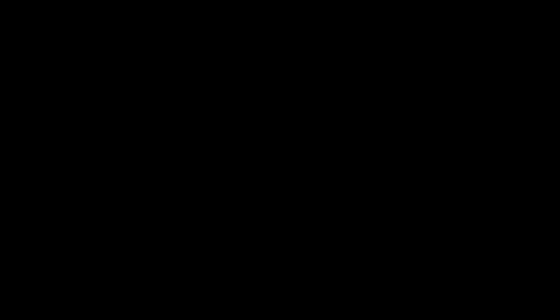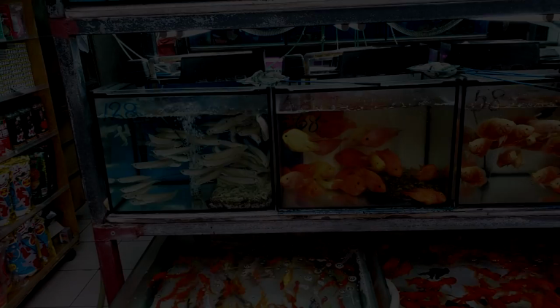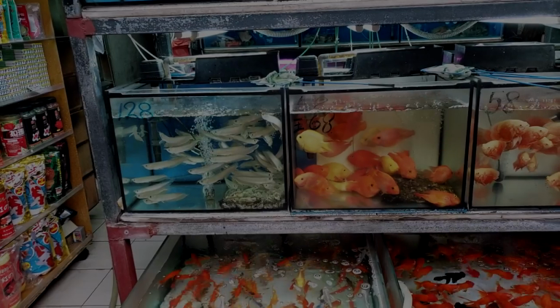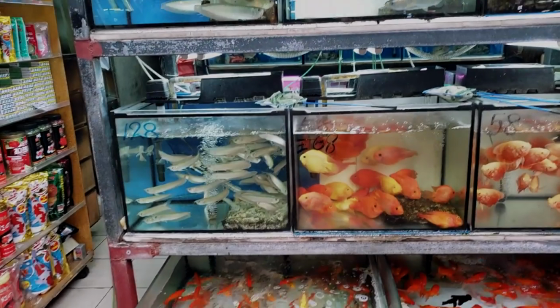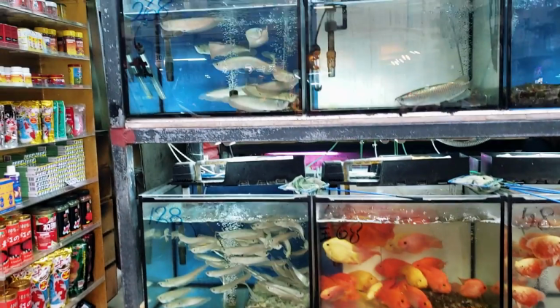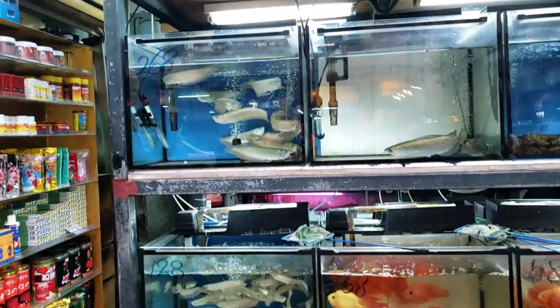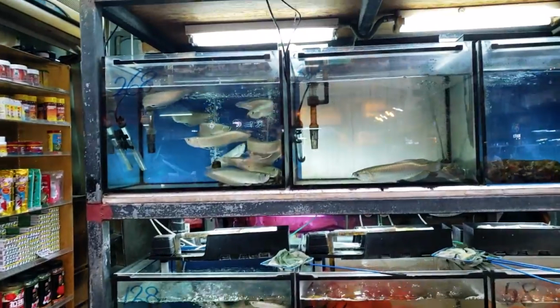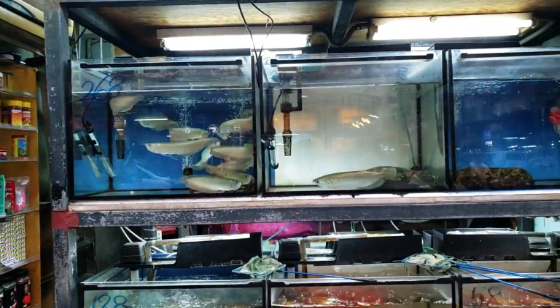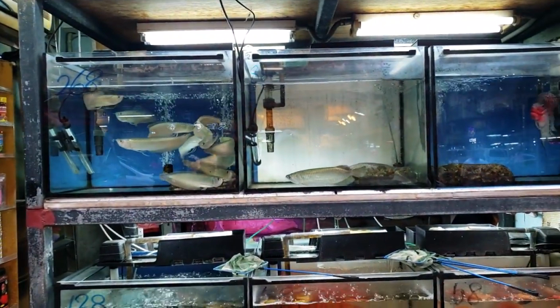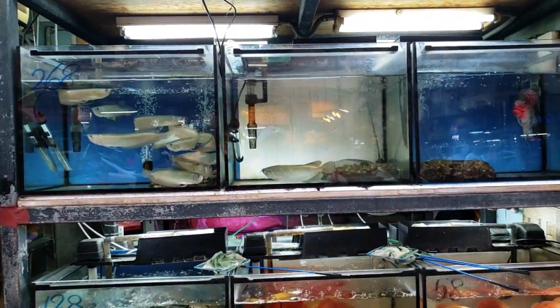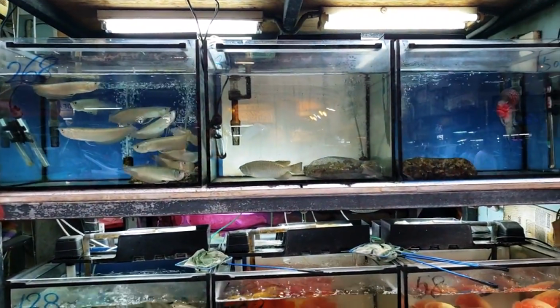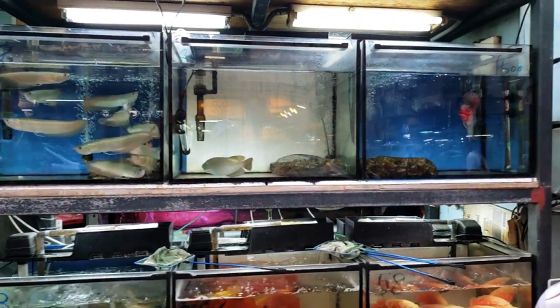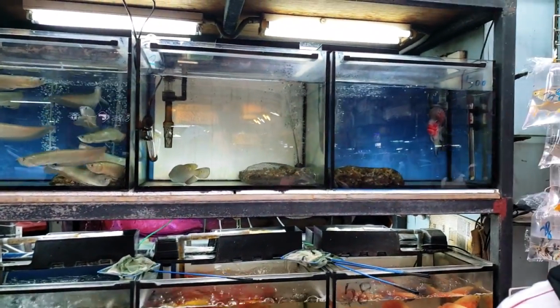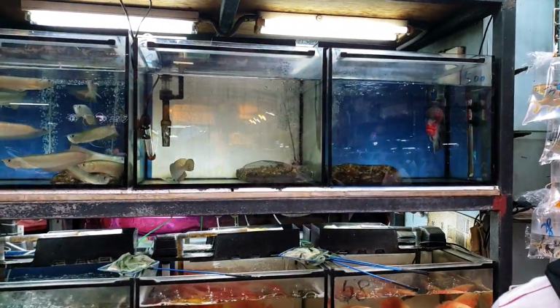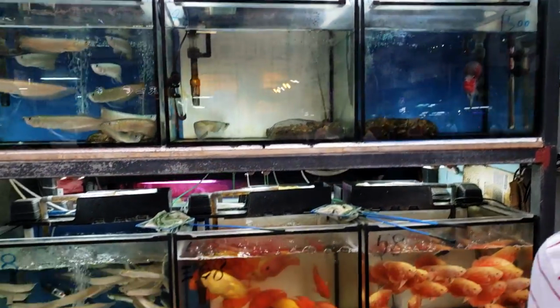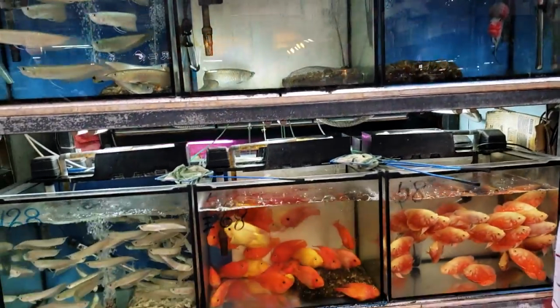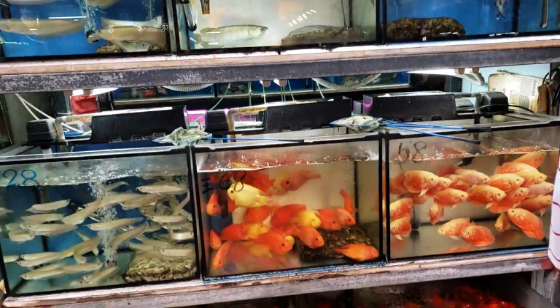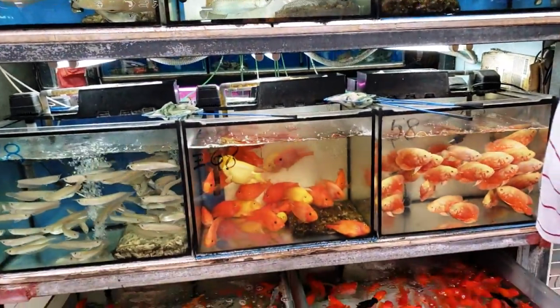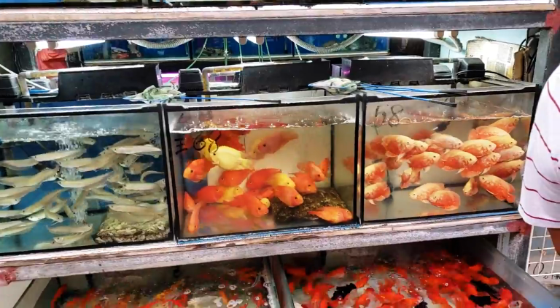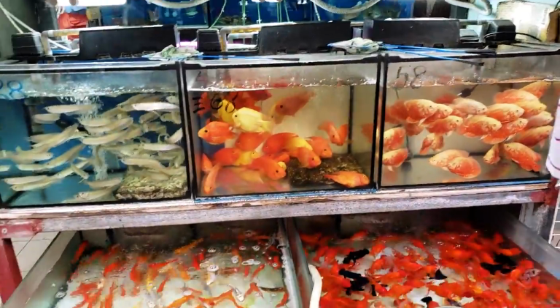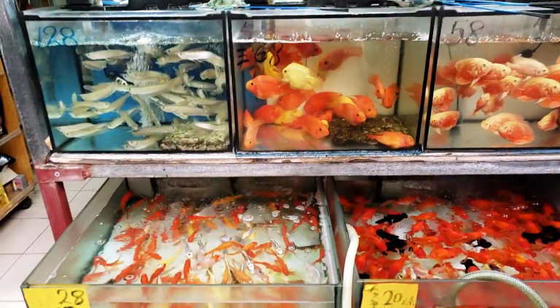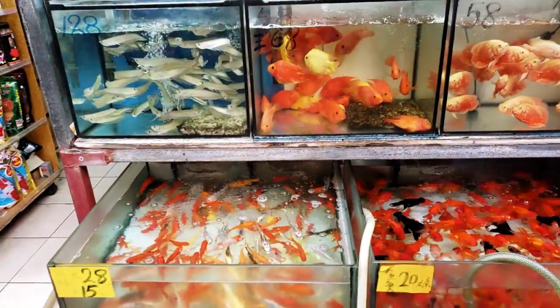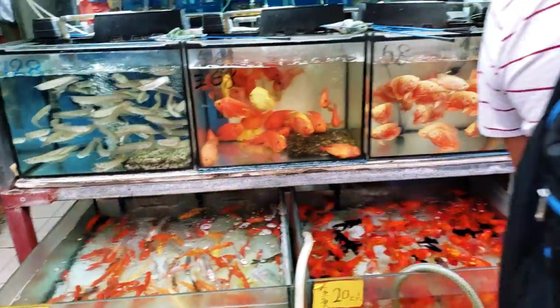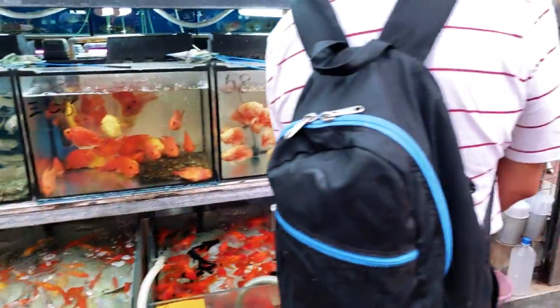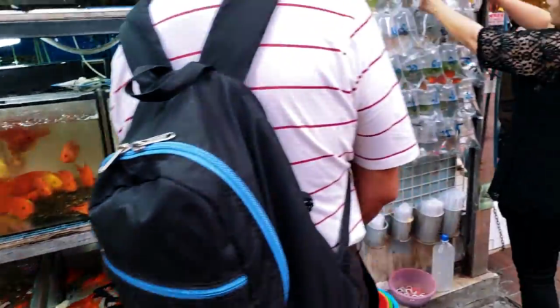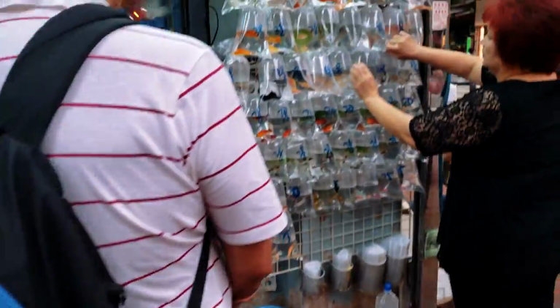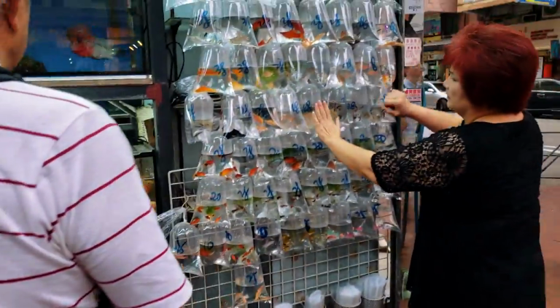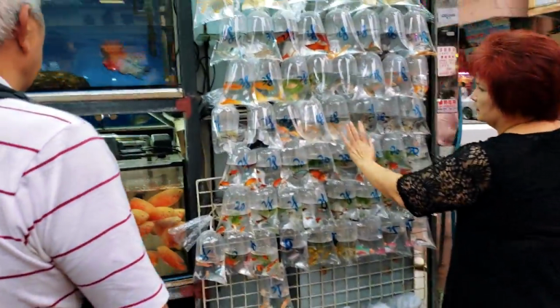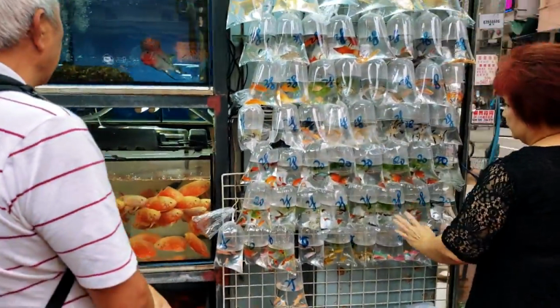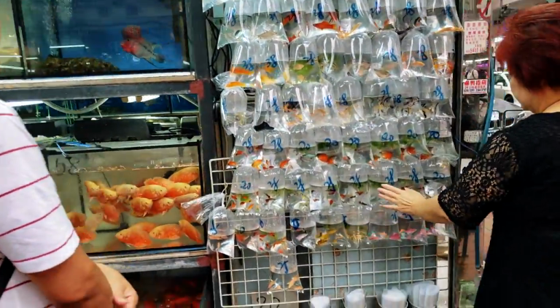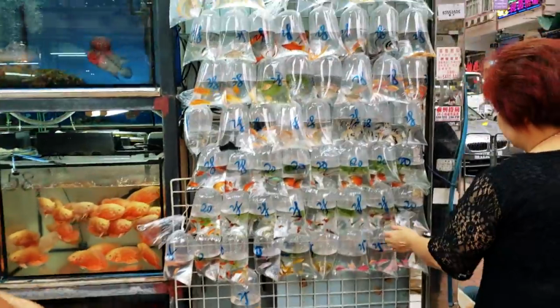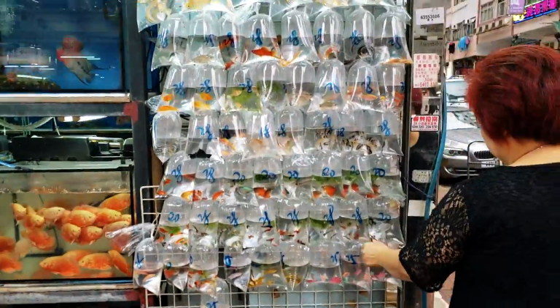There we are — tons of arowanas, looks like a jardini right there, big flower horn, lots of oscars and blood parrots, and smaller fish for sale on the rack.